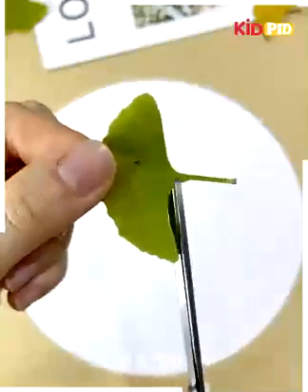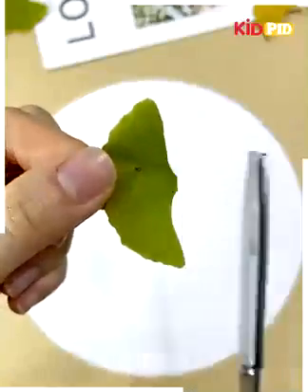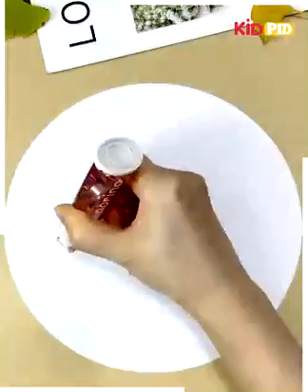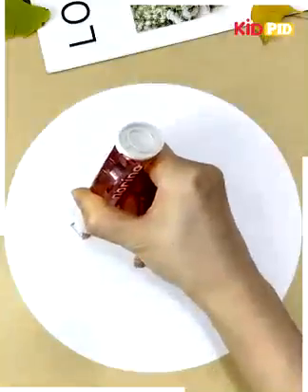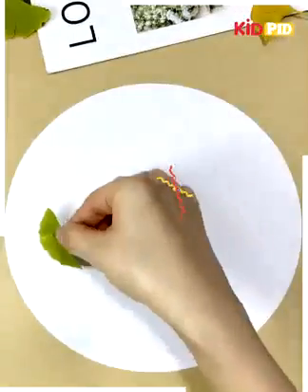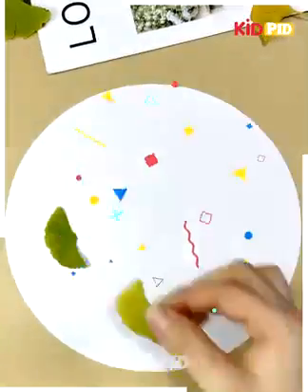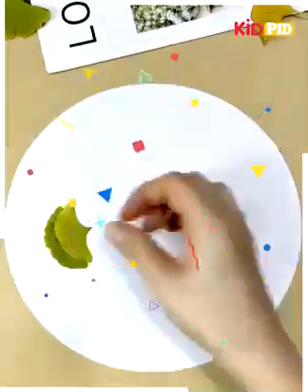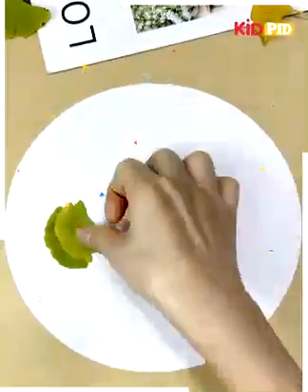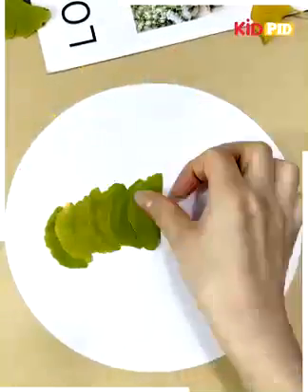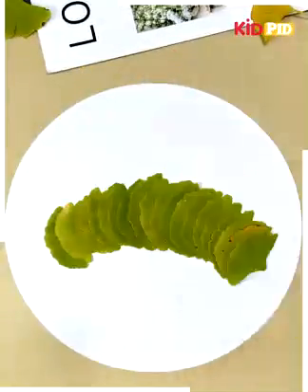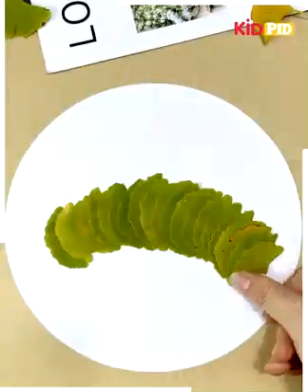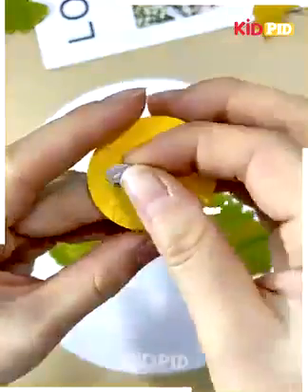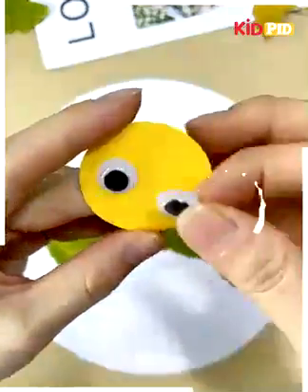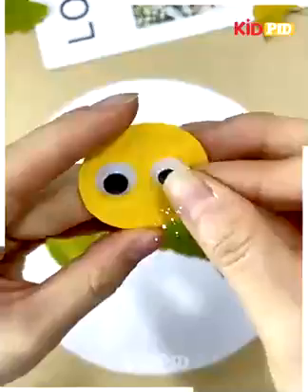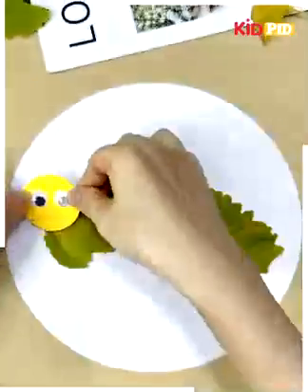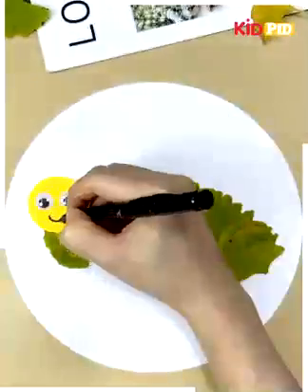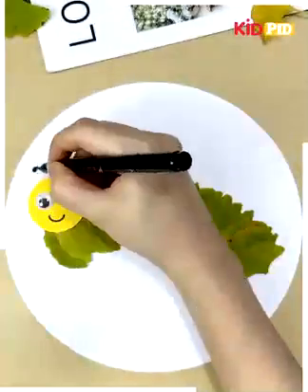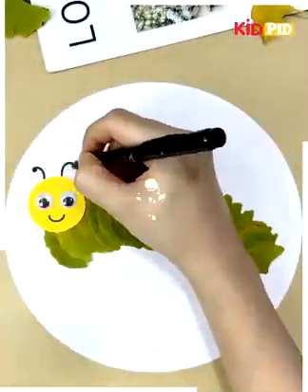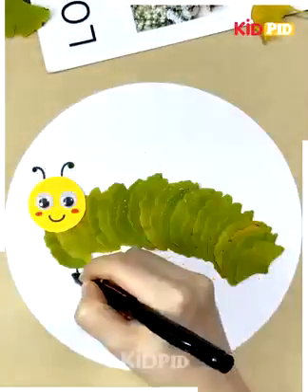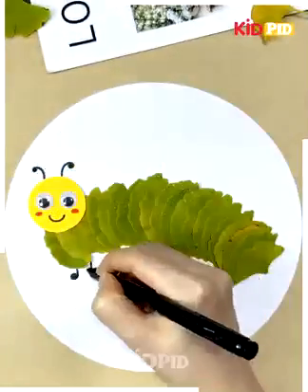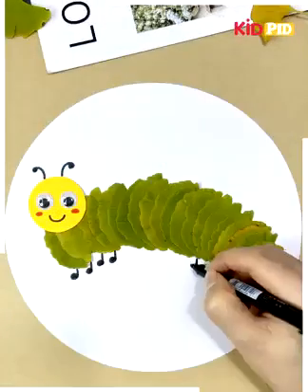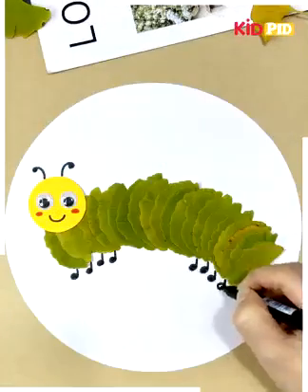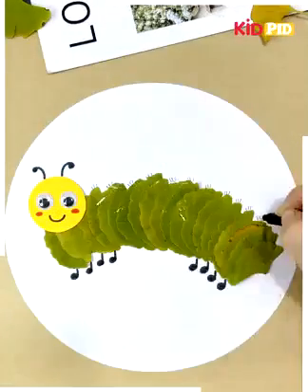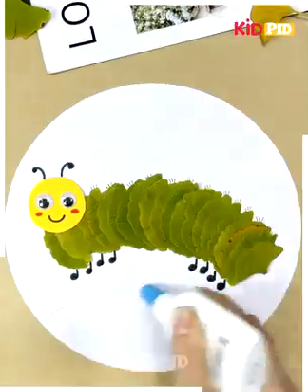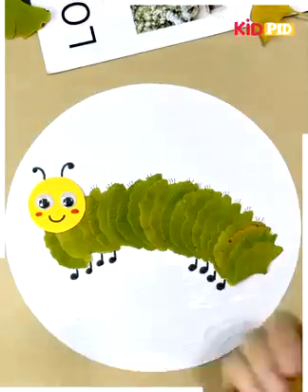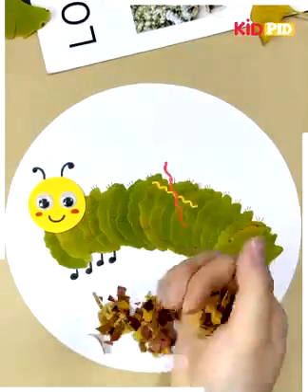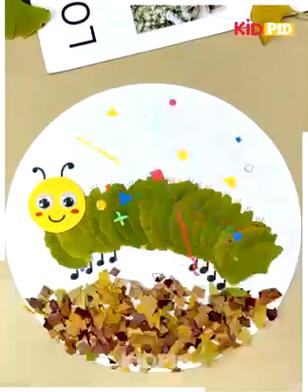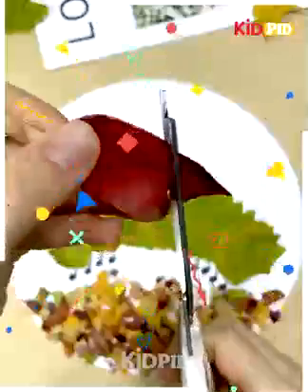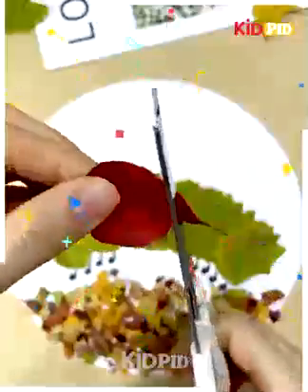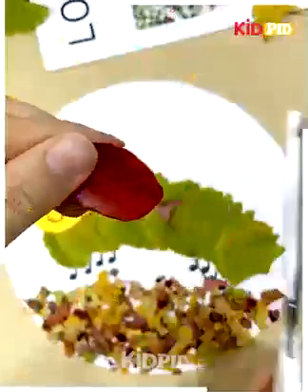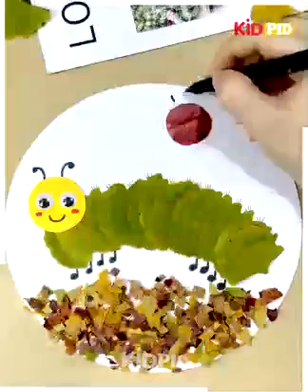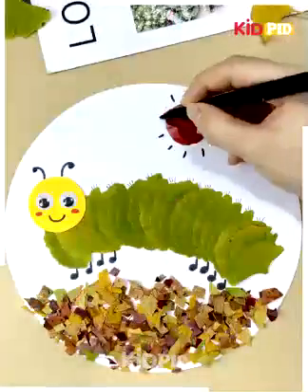Now we will cut leaves and paste them all along to make a caterpillar. We will then make the face of the caterpillar and we will add sun to it. You can see how beautifully we have made it.